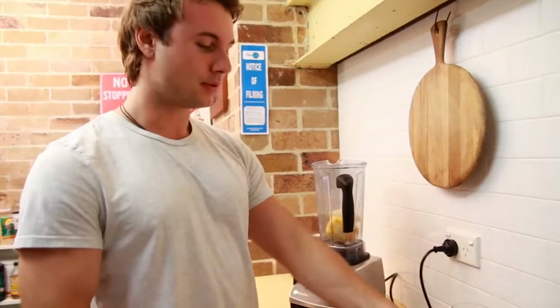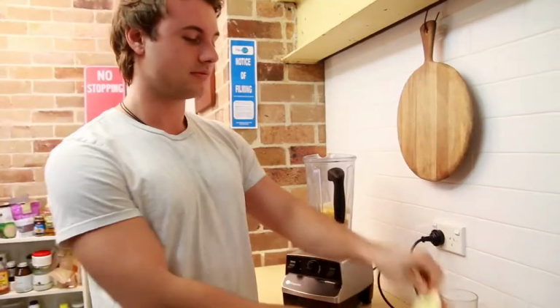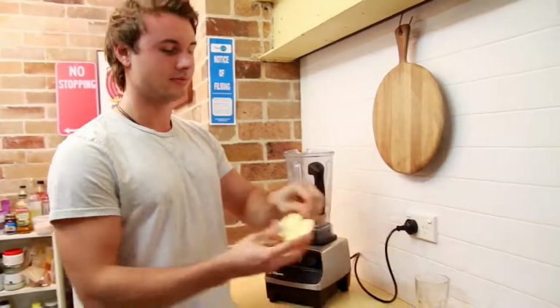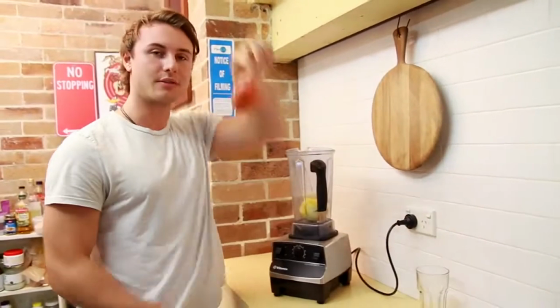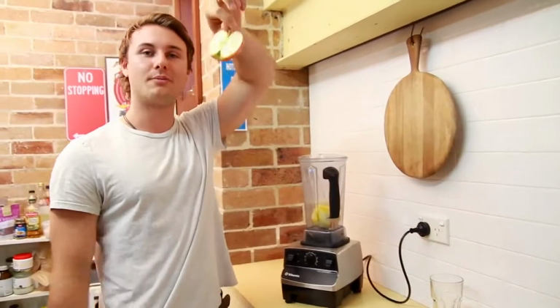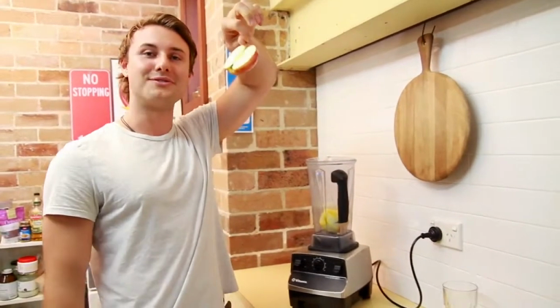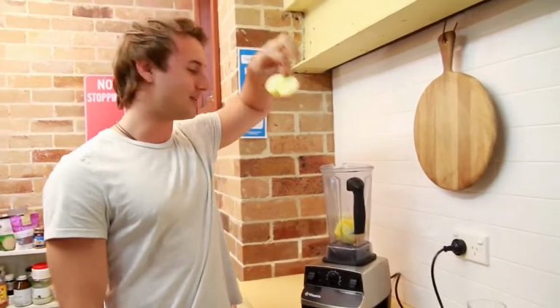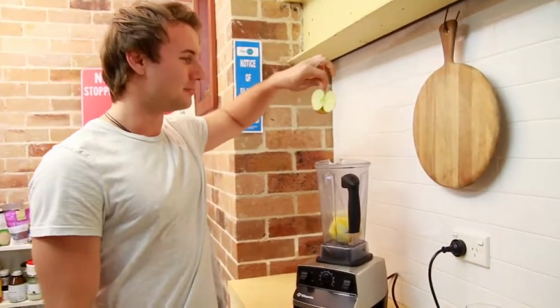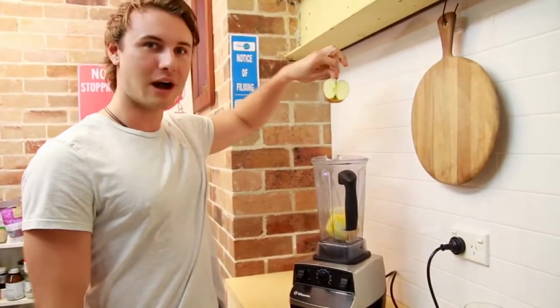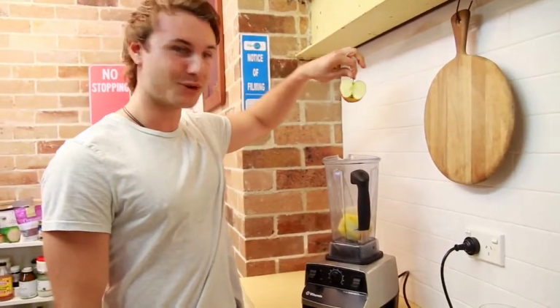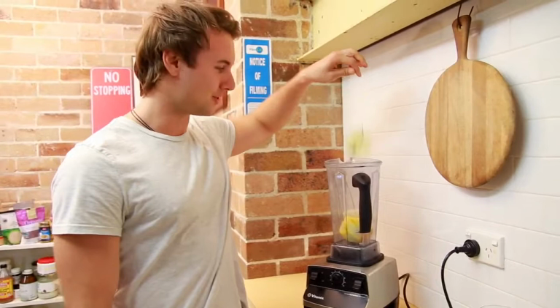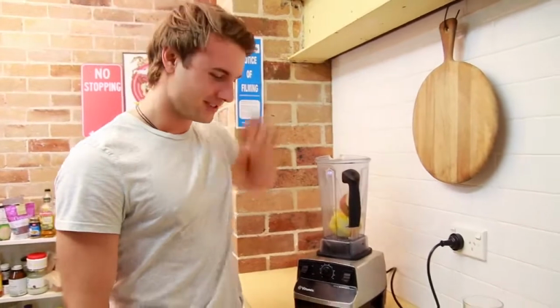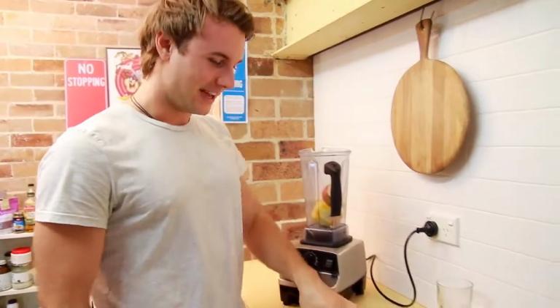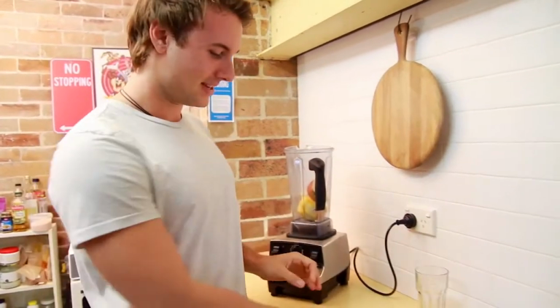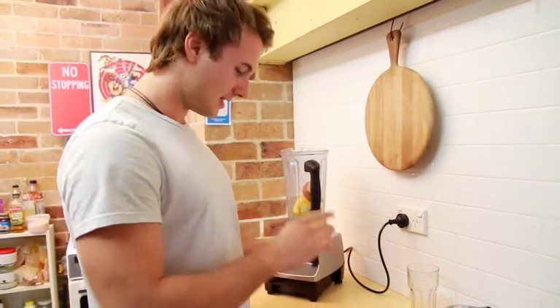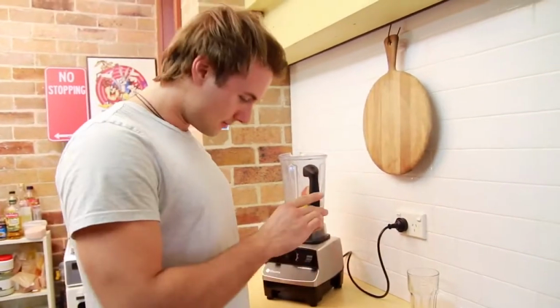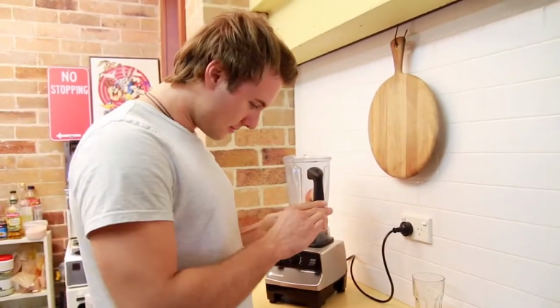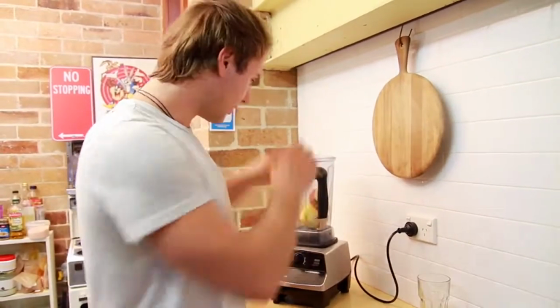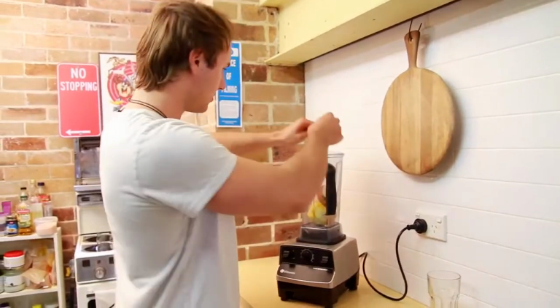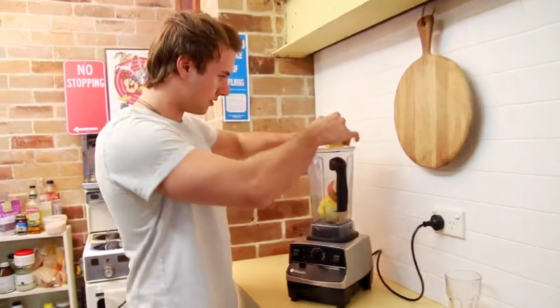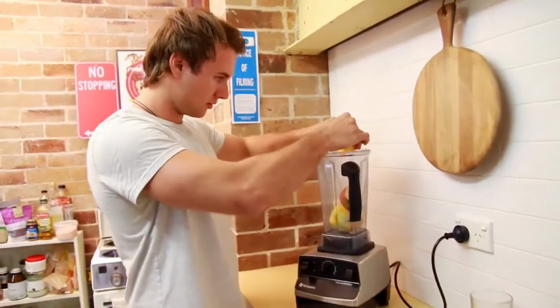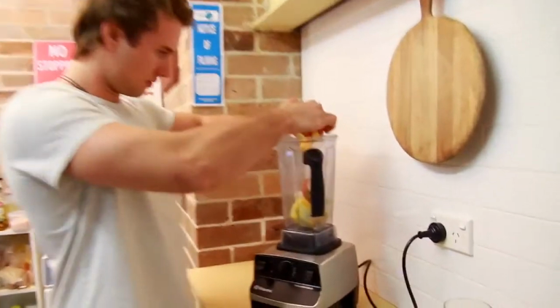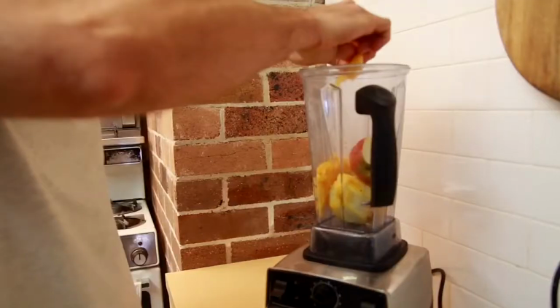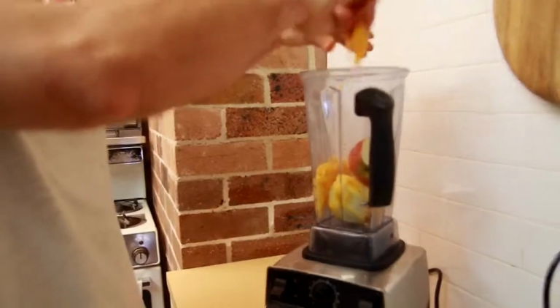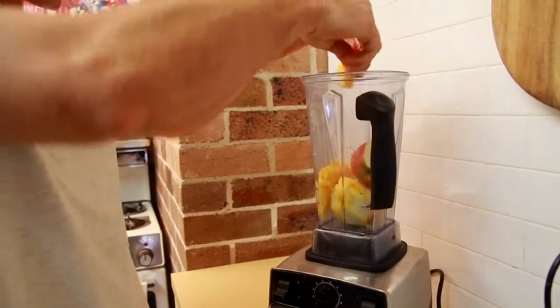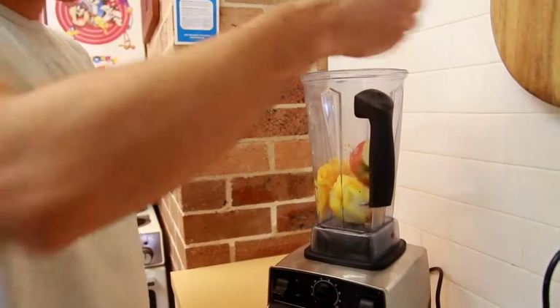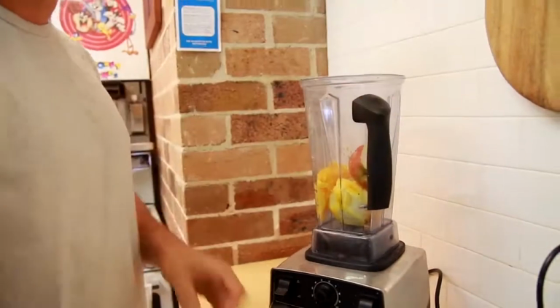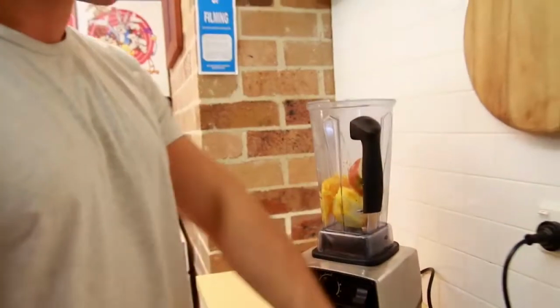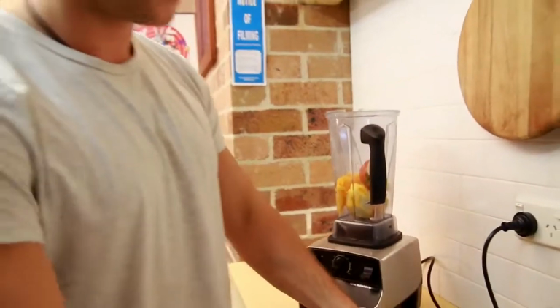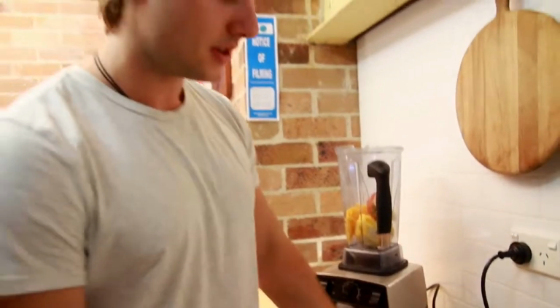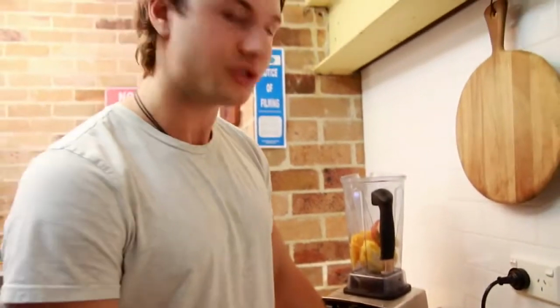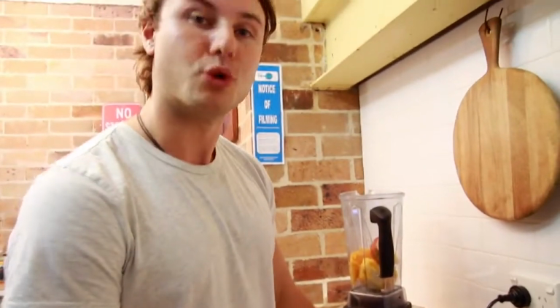Apple — we're going to throw every part in as well. More fibre, more nutrition. And some mango. That's just half a mango, but I like more mango, so let's use more.